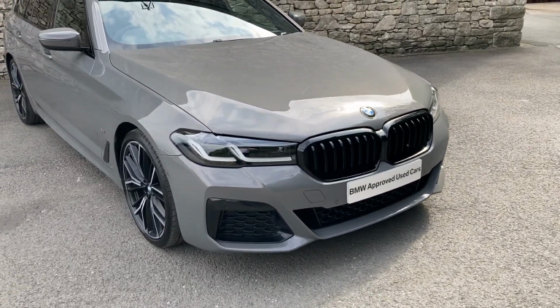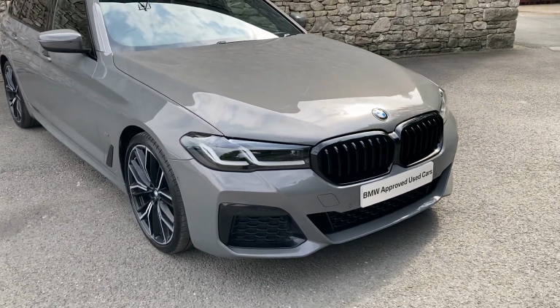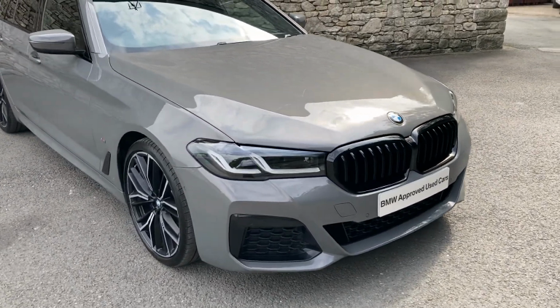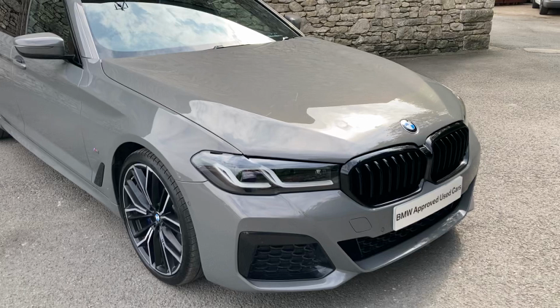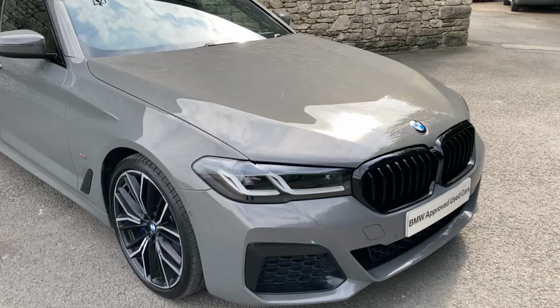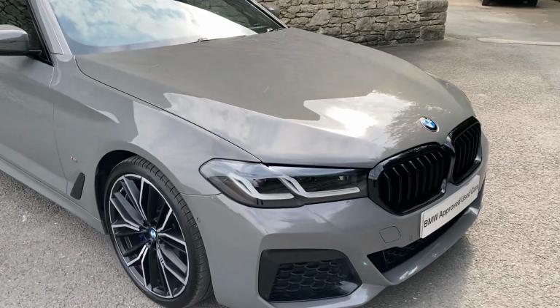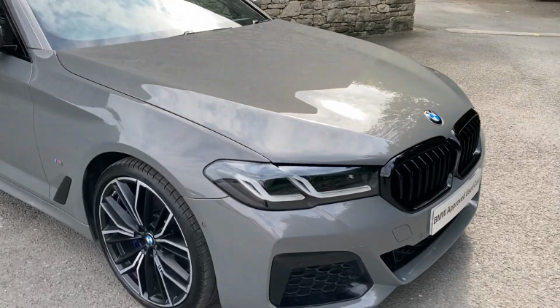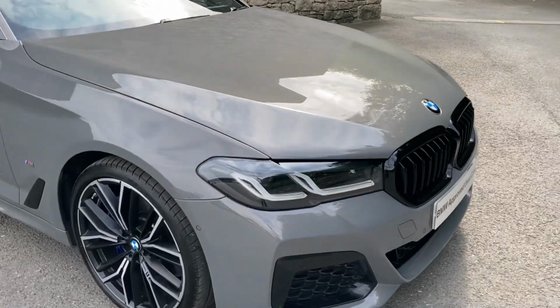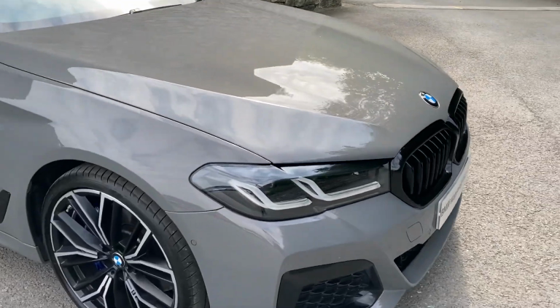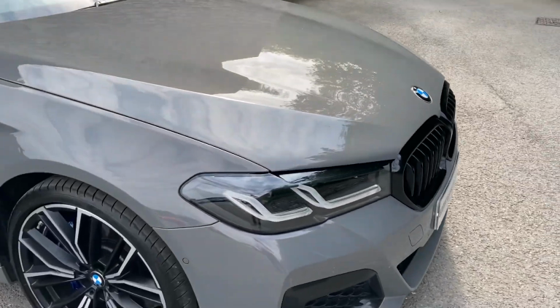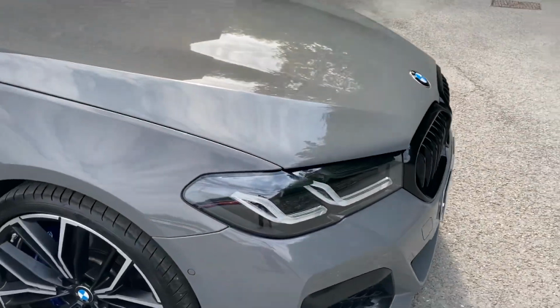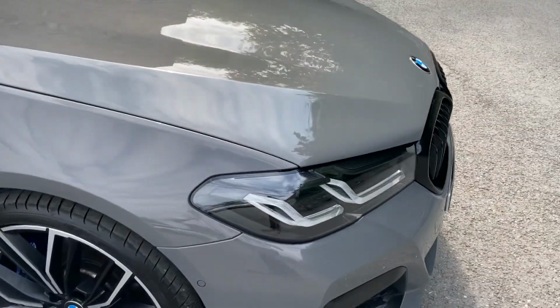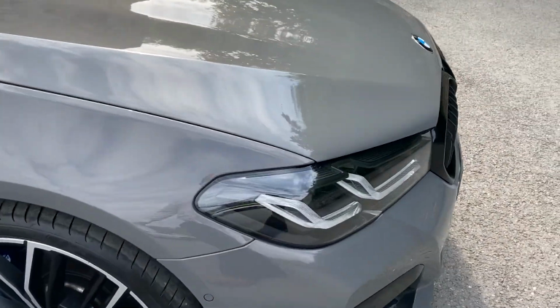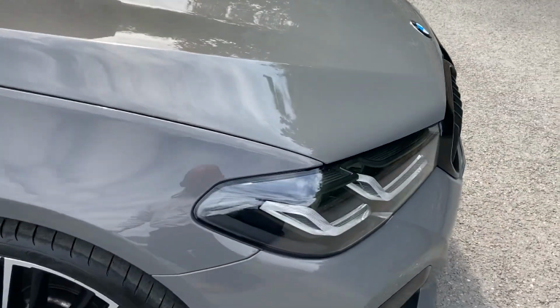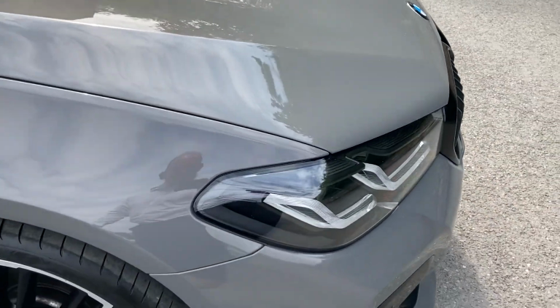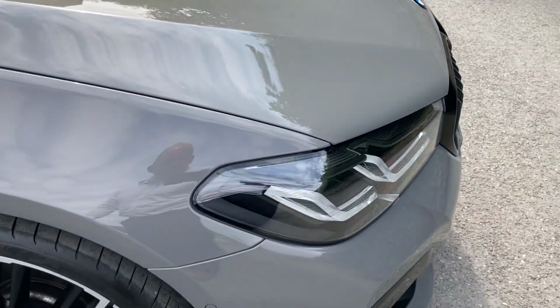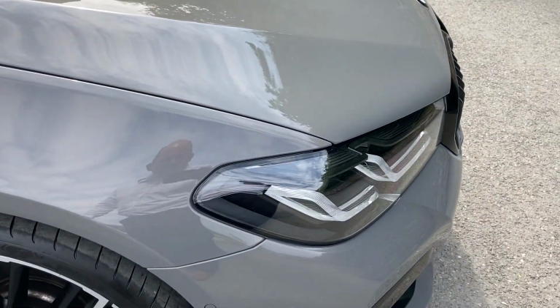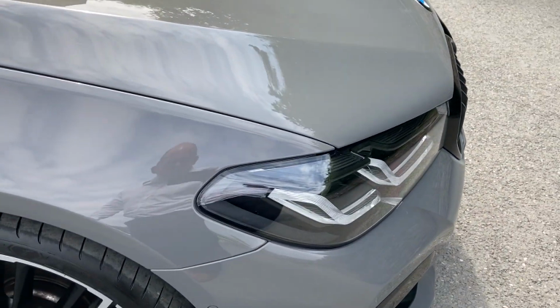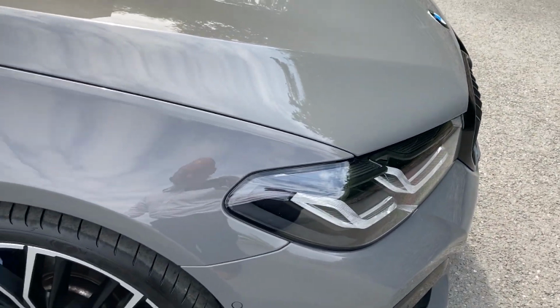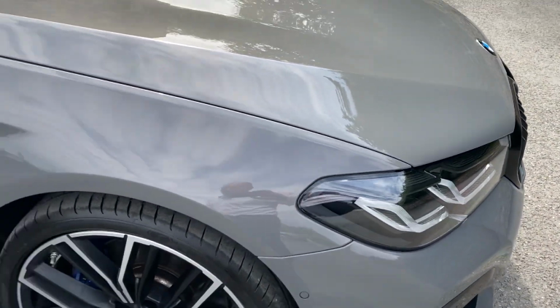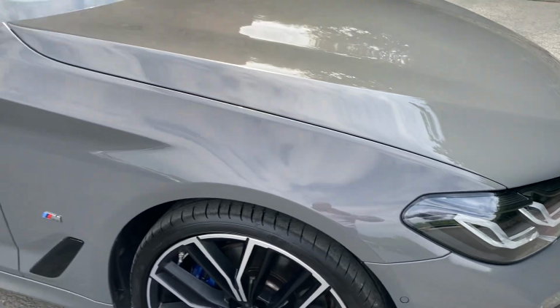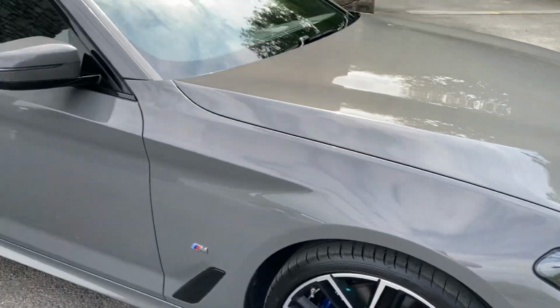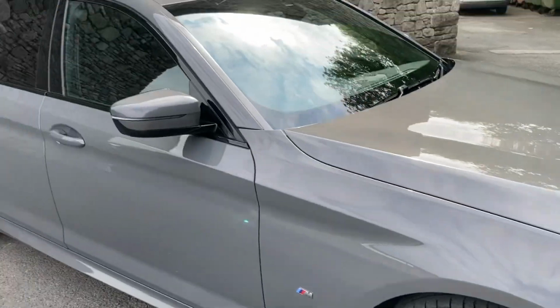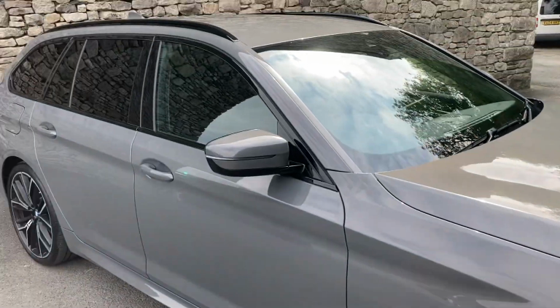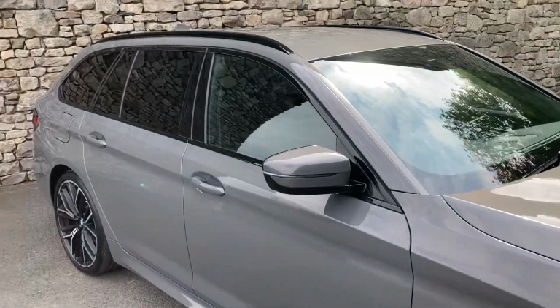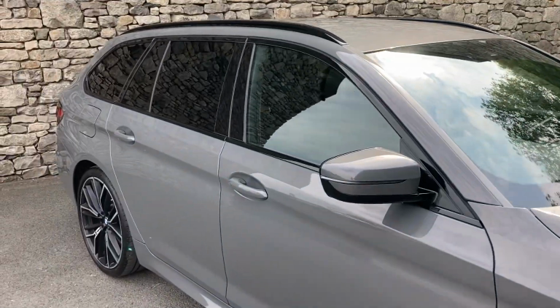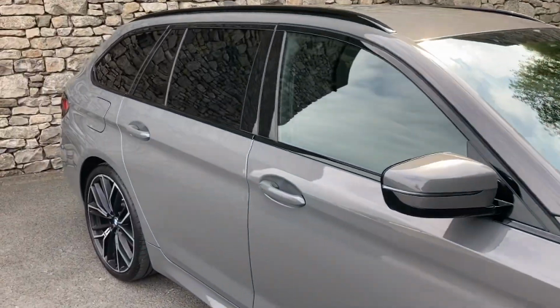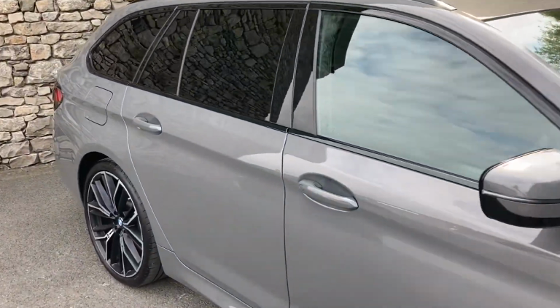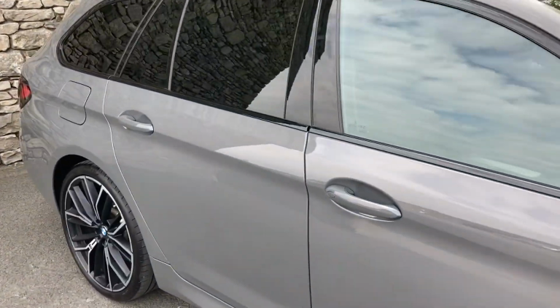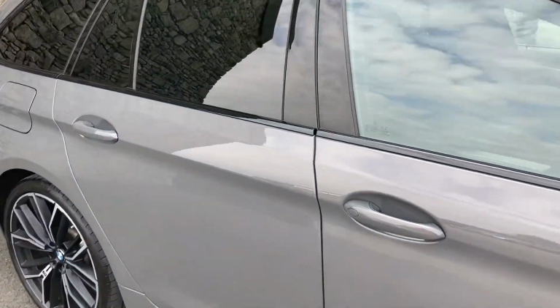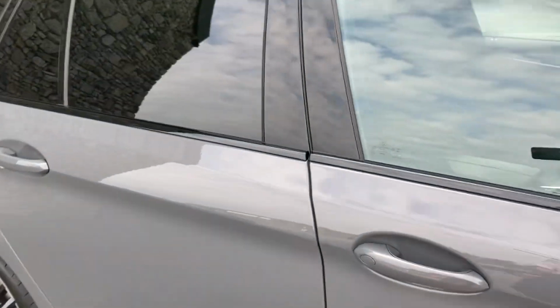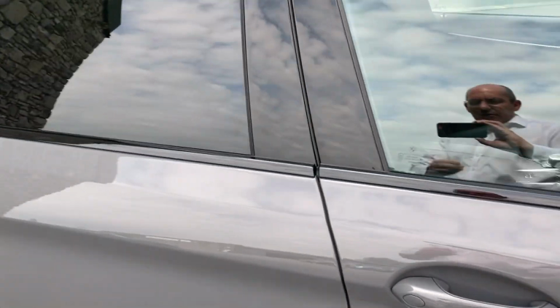The car also has a visibility pack, so we get the adaptive LED lights as well. So that's your outside — let's have a look on the inside.